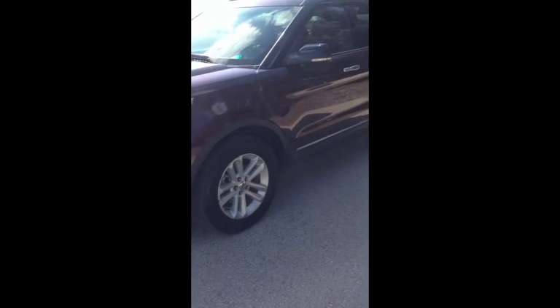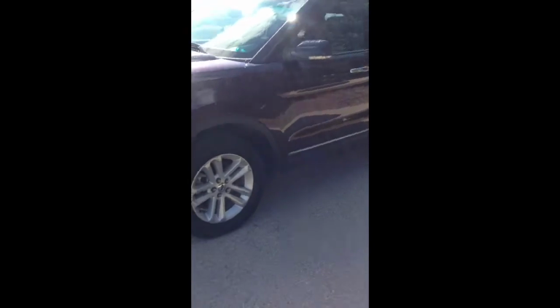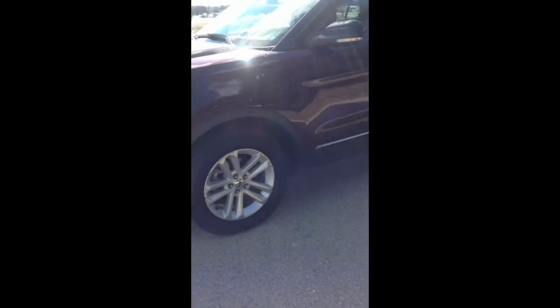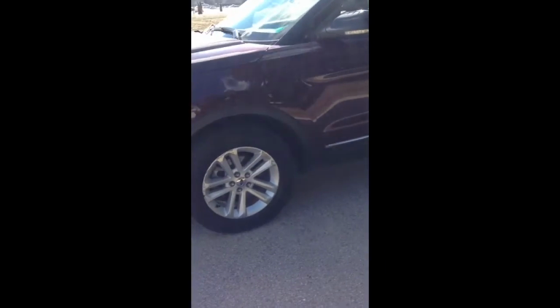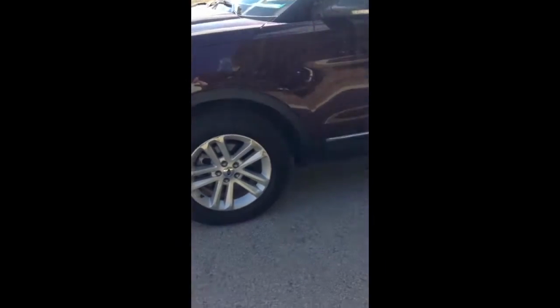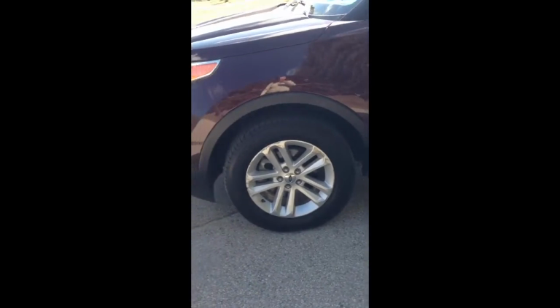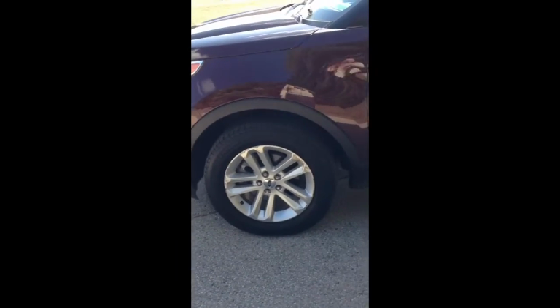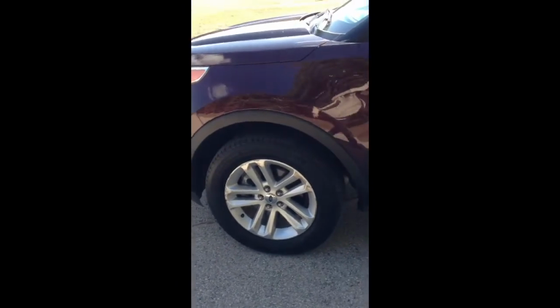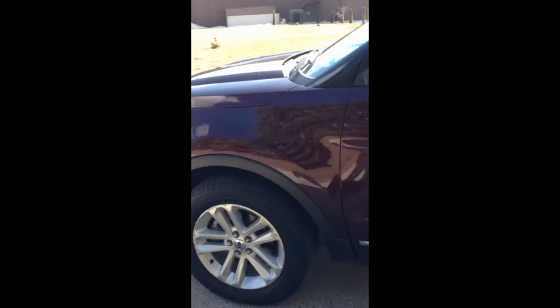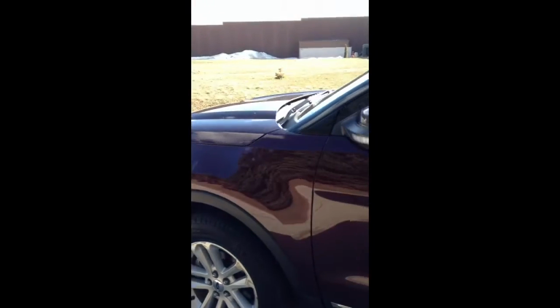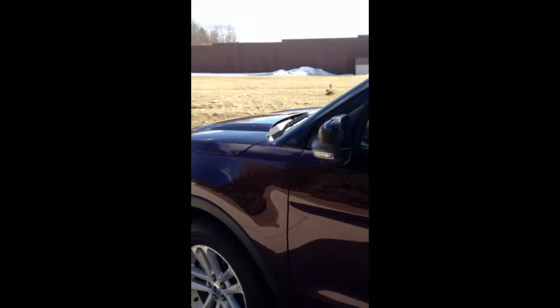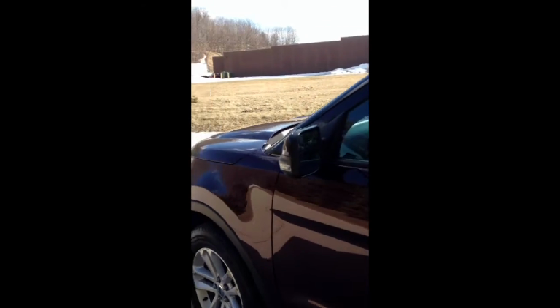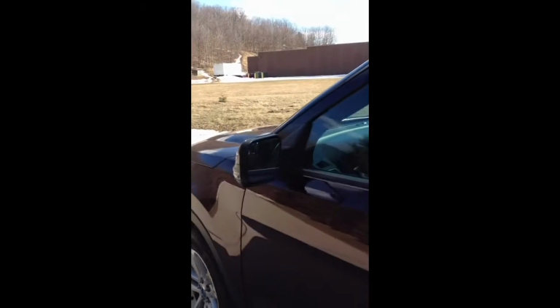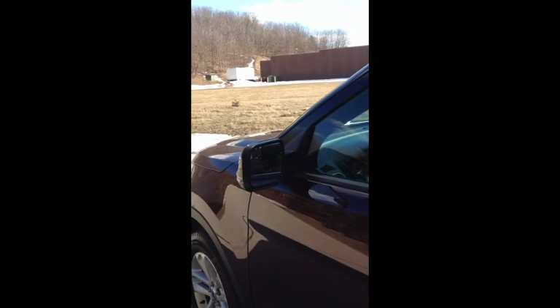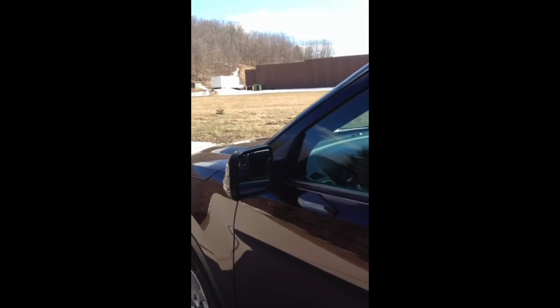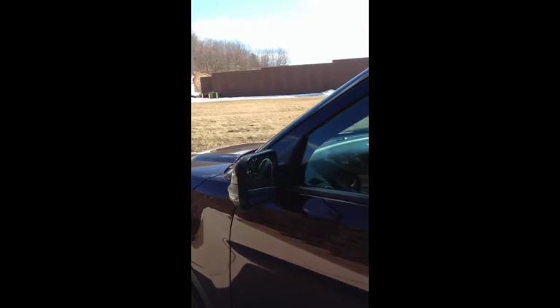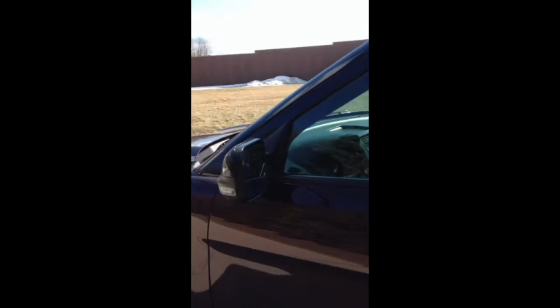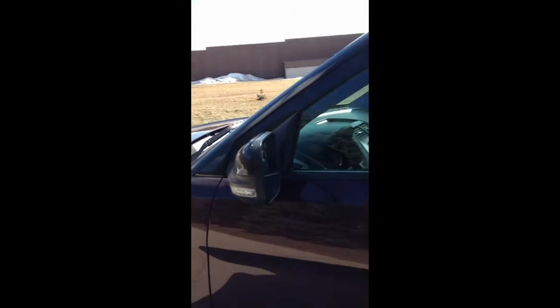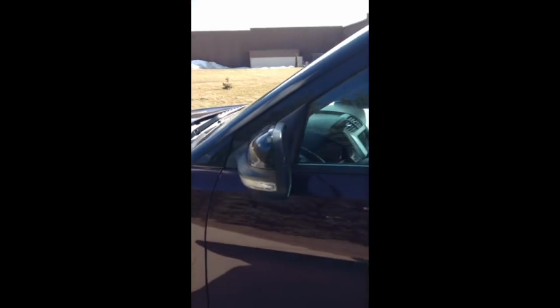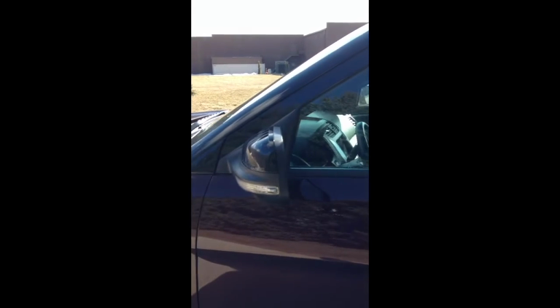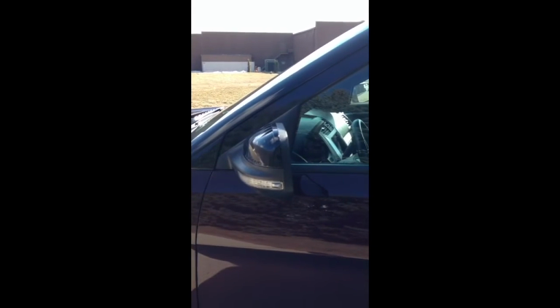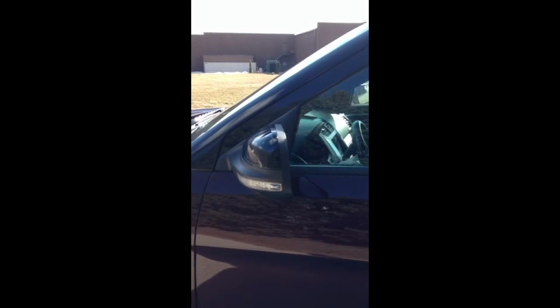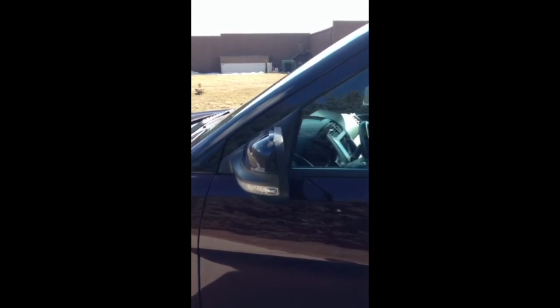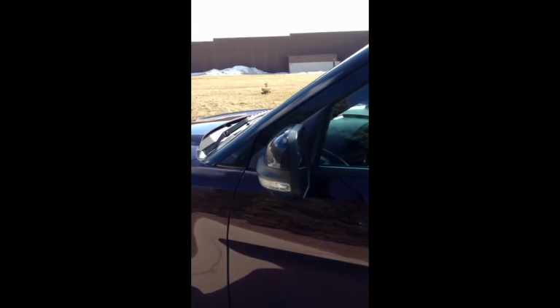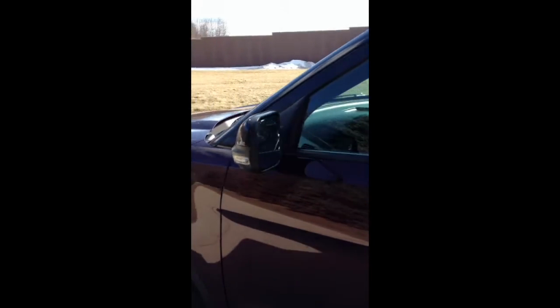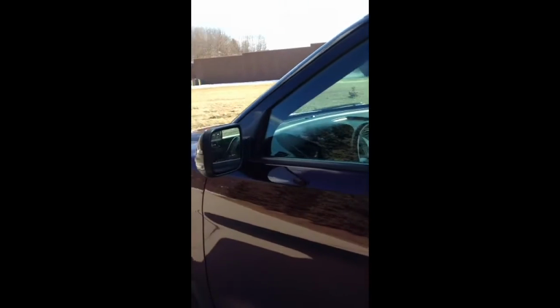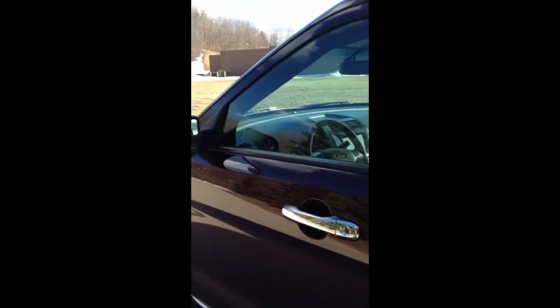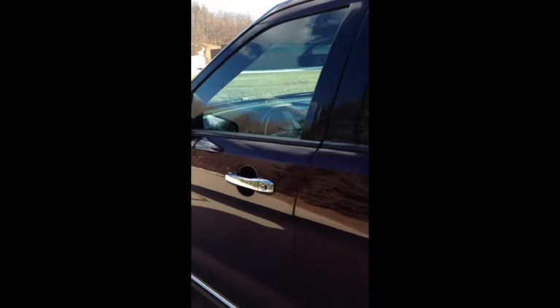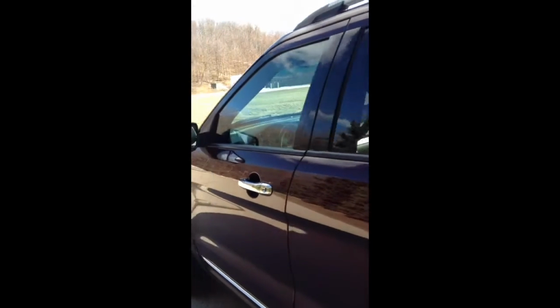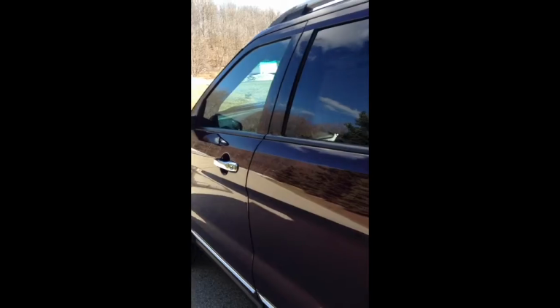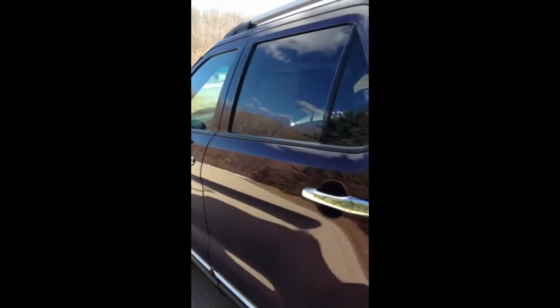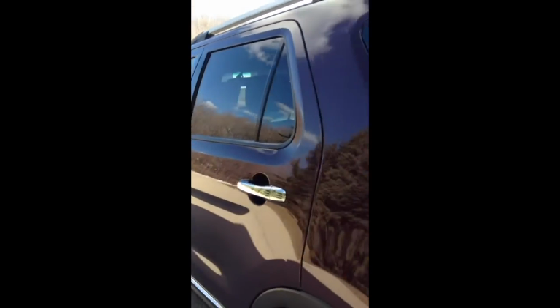It comes standard with 18-inch alloy wheels and power mirrors that are heated and have turning signals right inside. The color is best described as a dark burgundy wine red color.